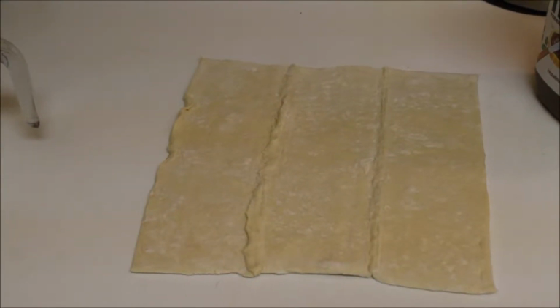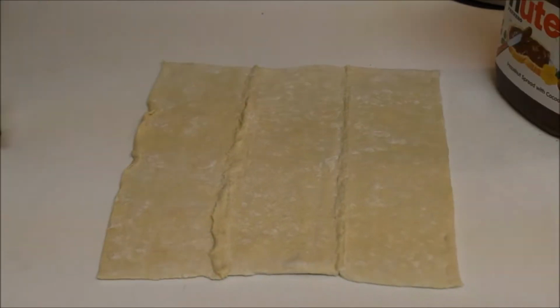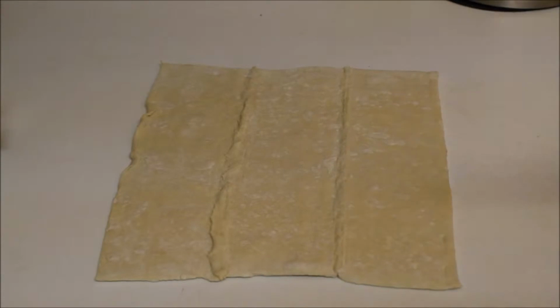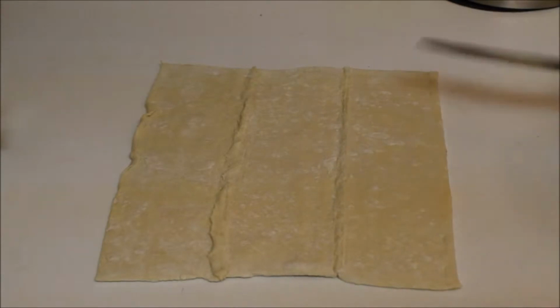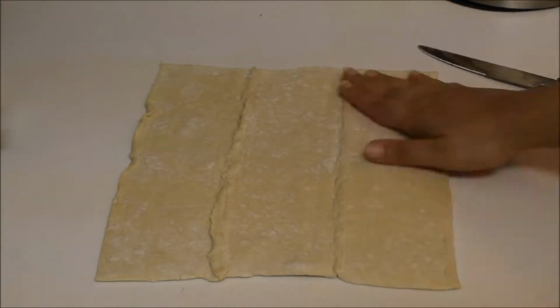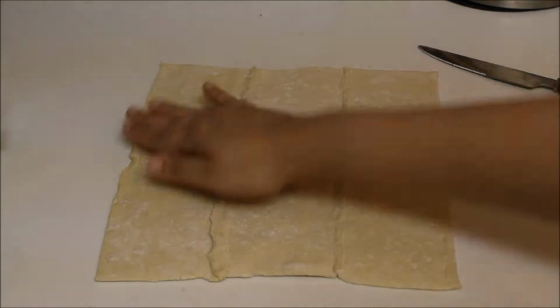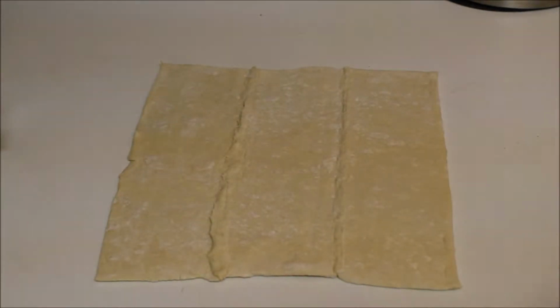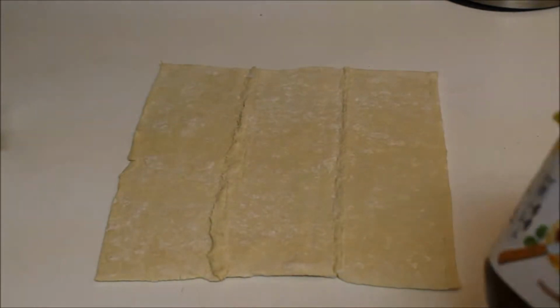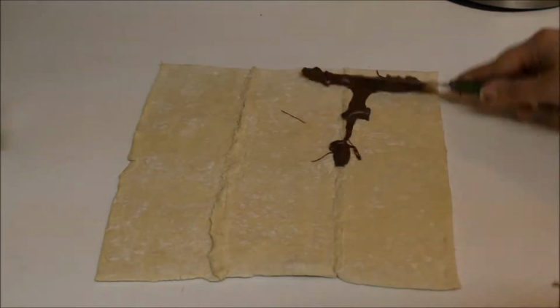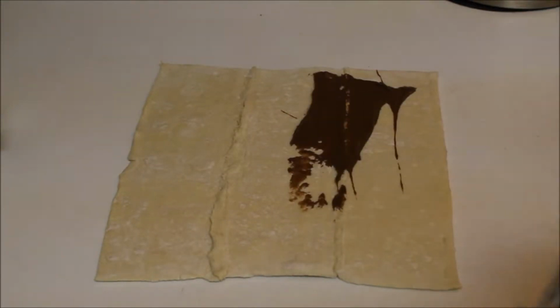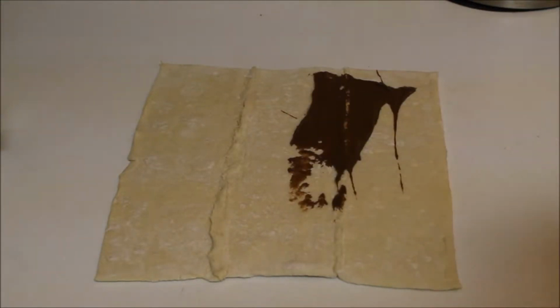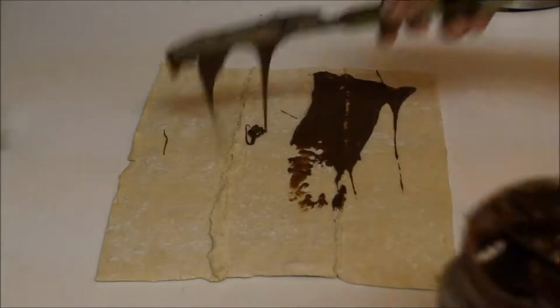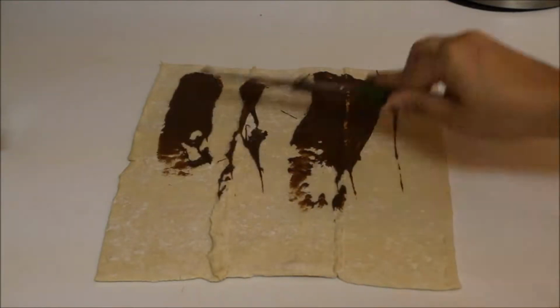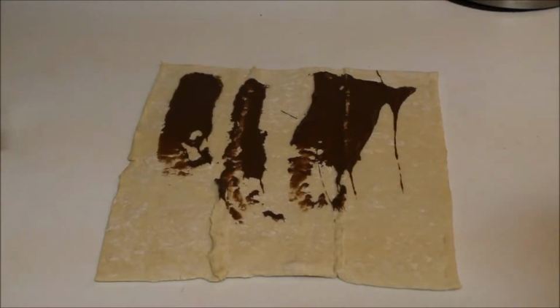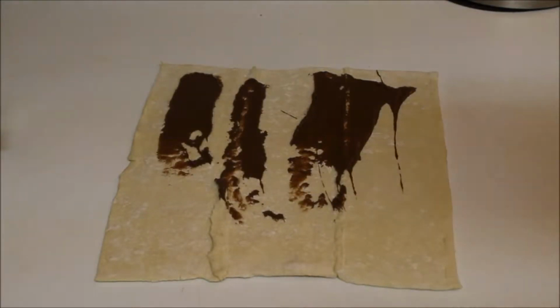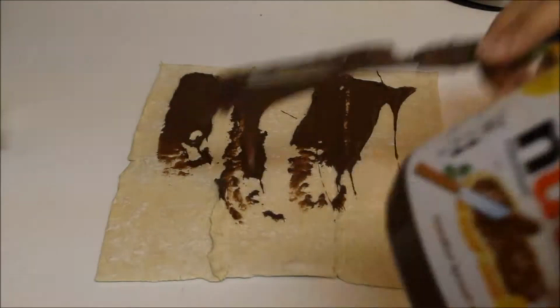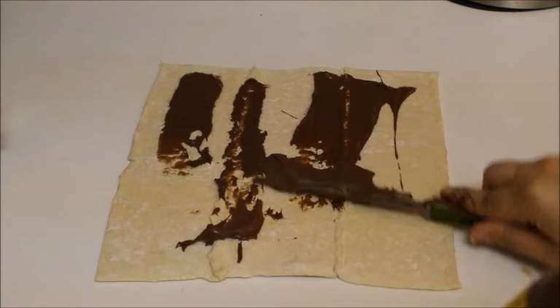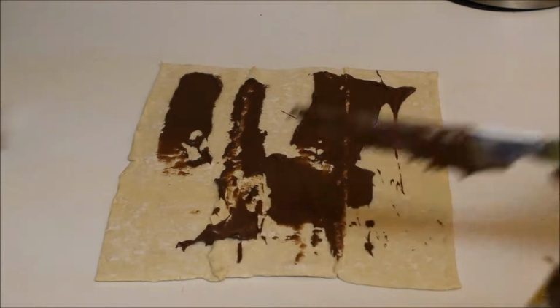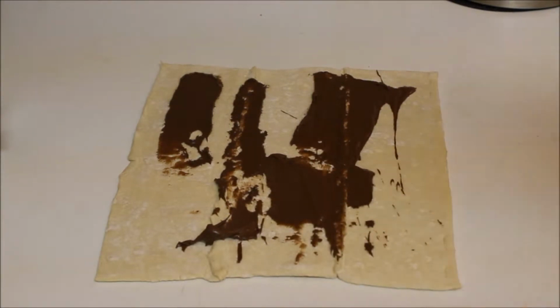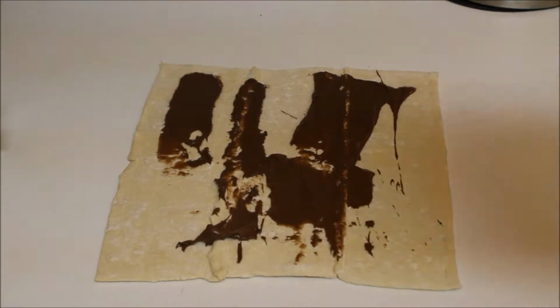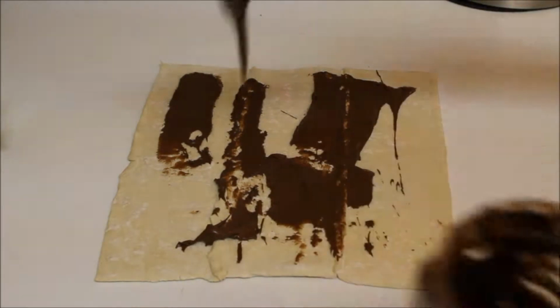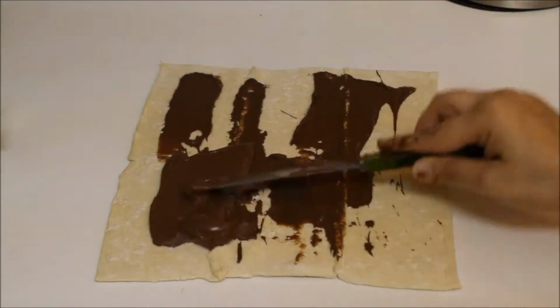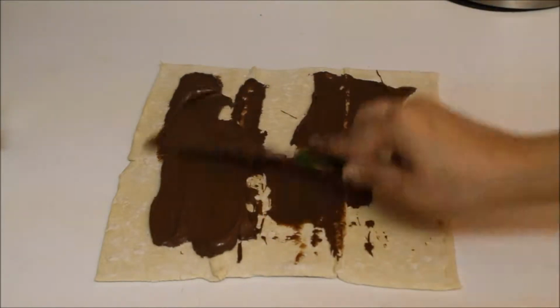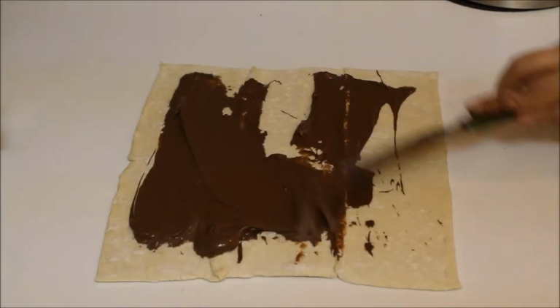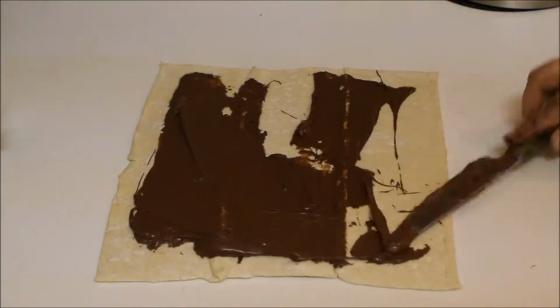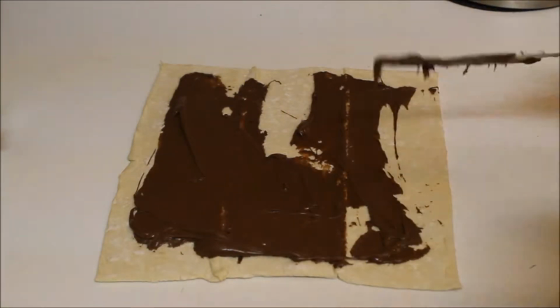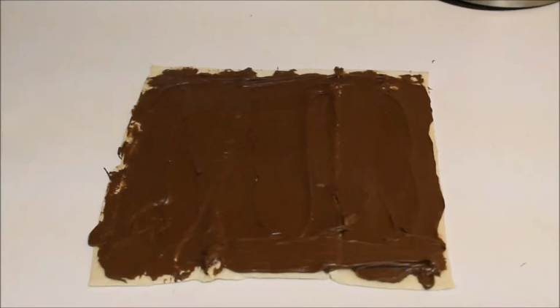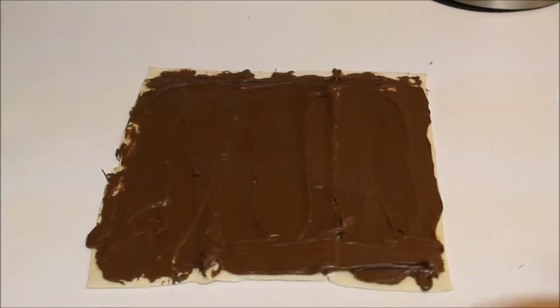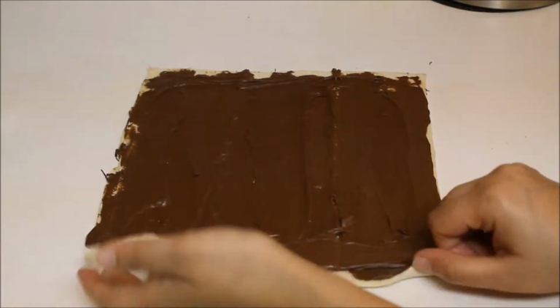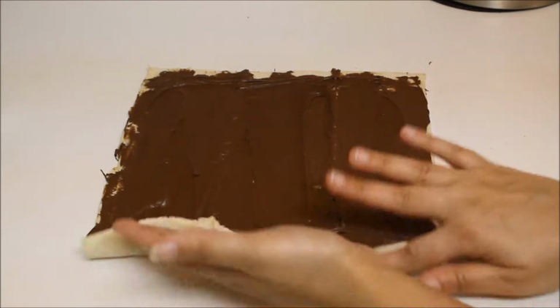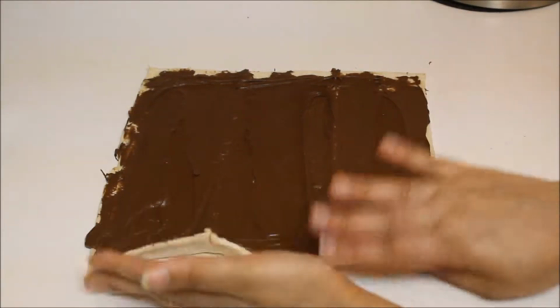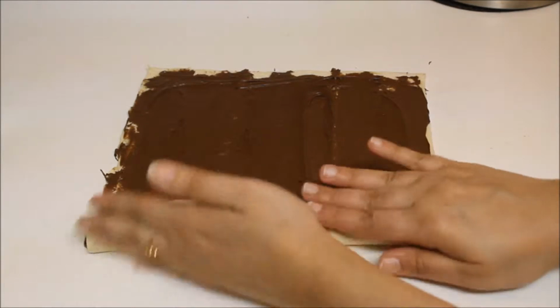Roll the puff pastry sheets out, close all the seams if you have any, and start spreading Nutella. Here you can use as much as you want. Don't forget to lick the knife at the end.